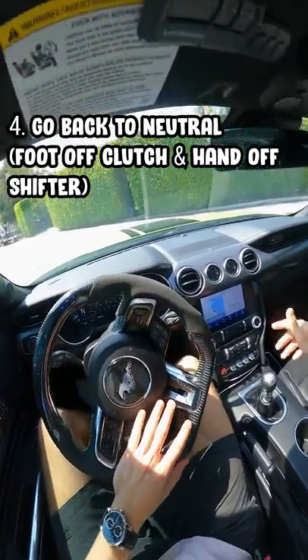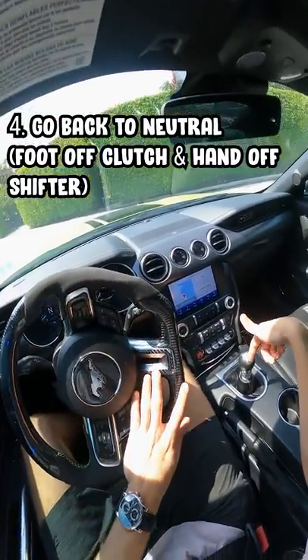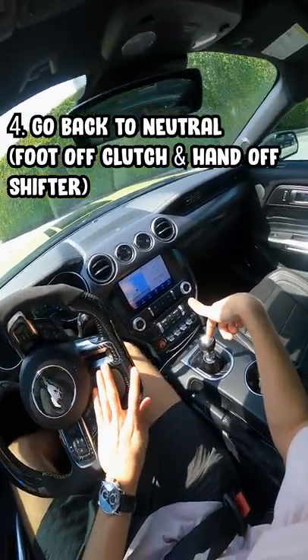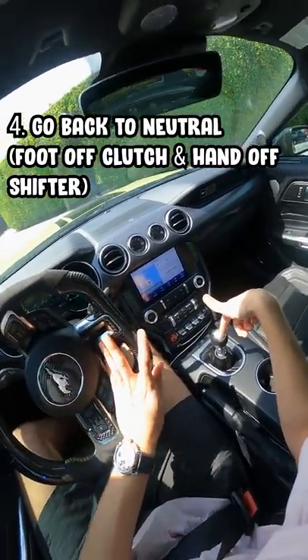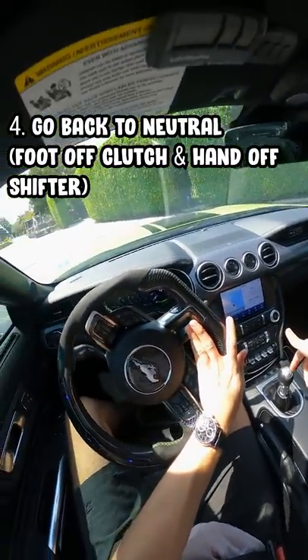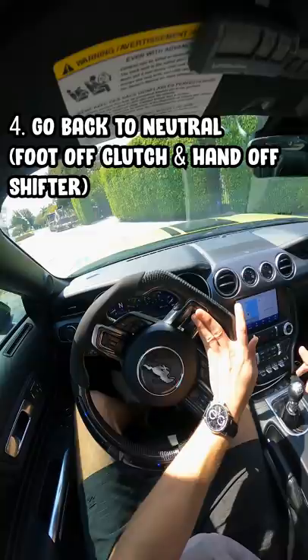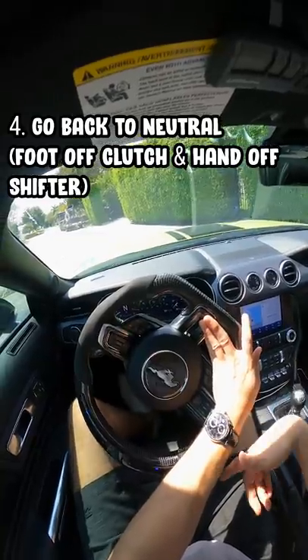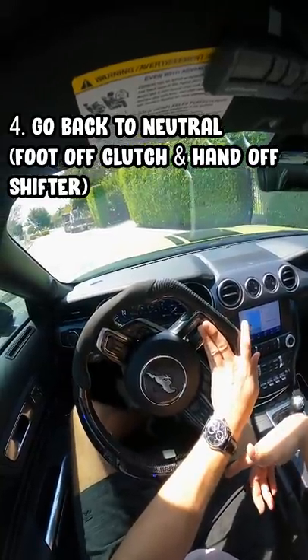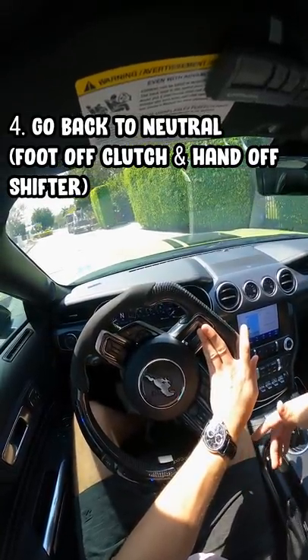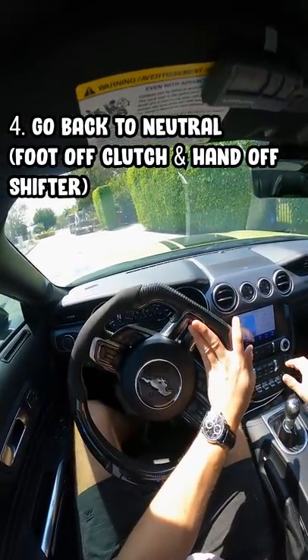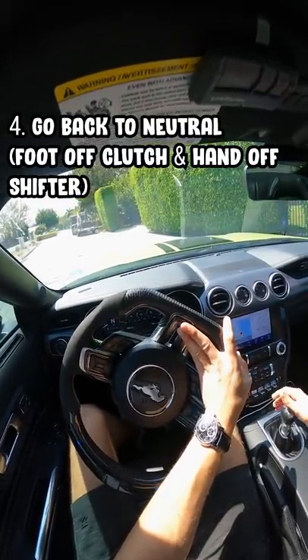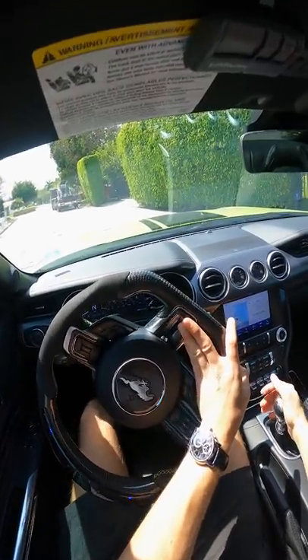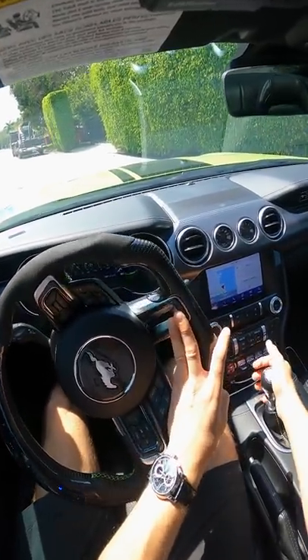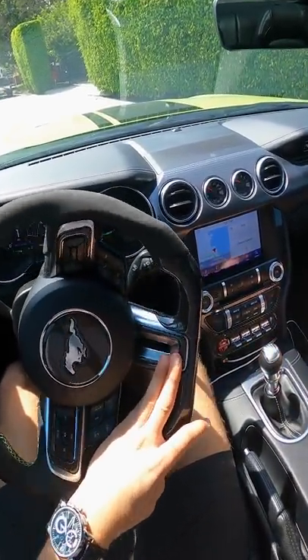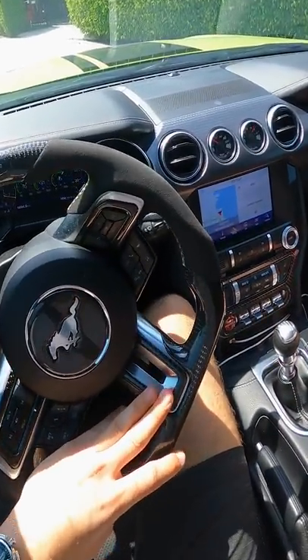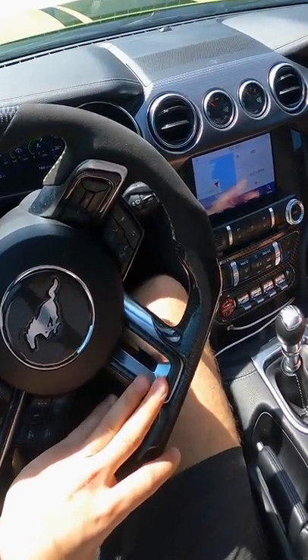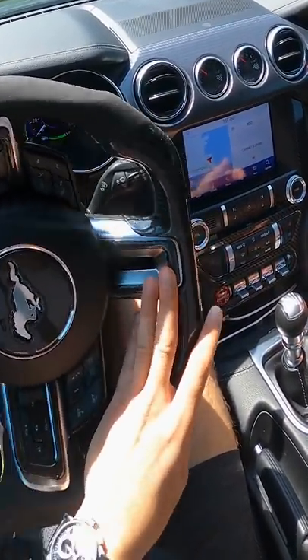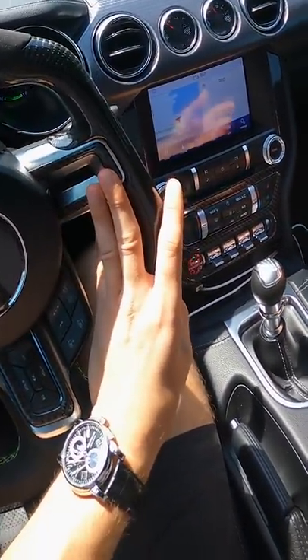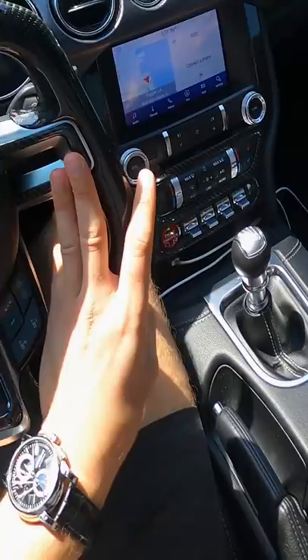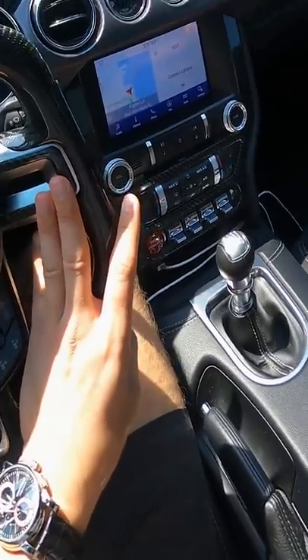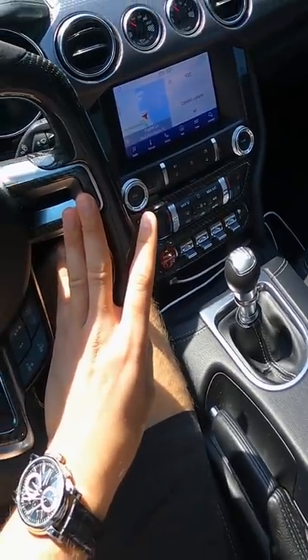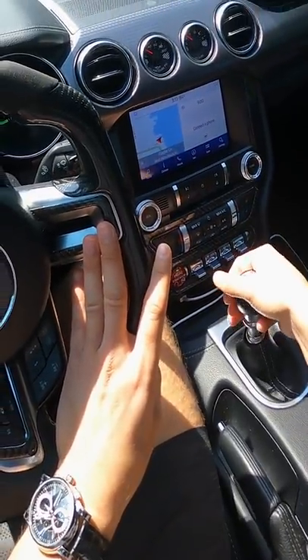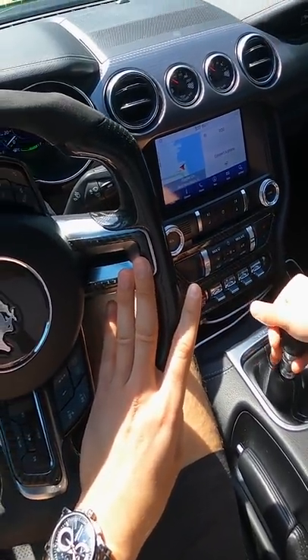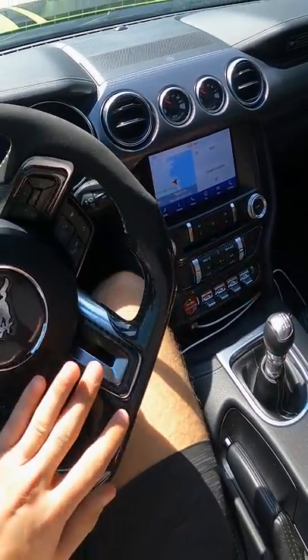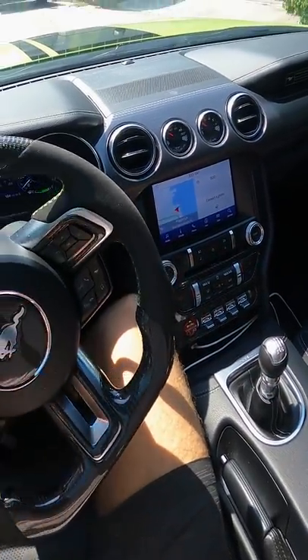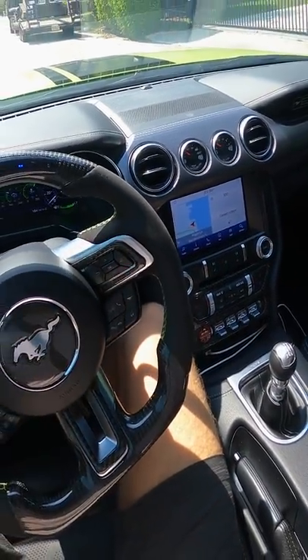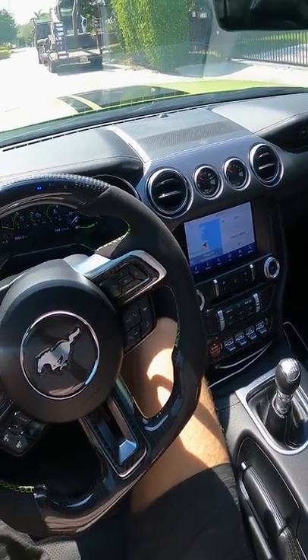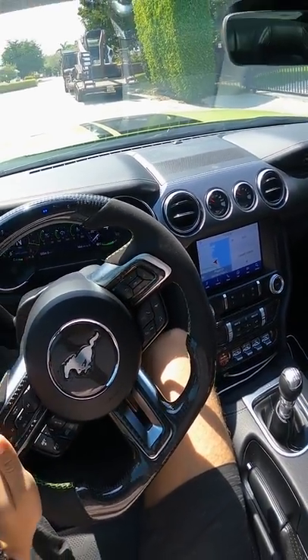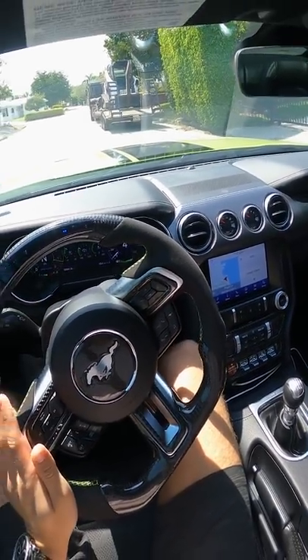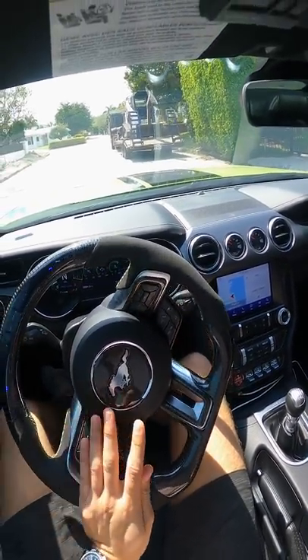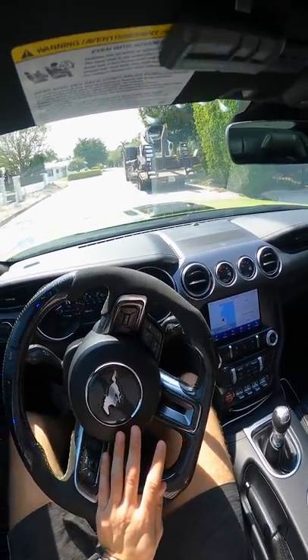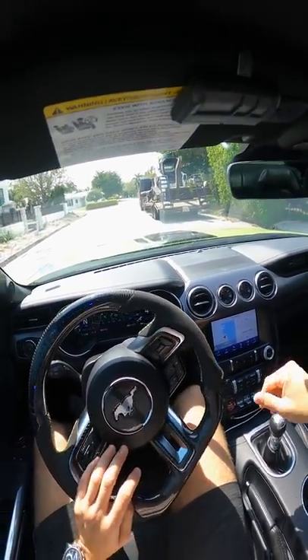I take my hand off of the shifter, foot off of the clutch, and then I just keep repeating. So I'm going to creep again, let off, go back to neutral. That's what I would do.